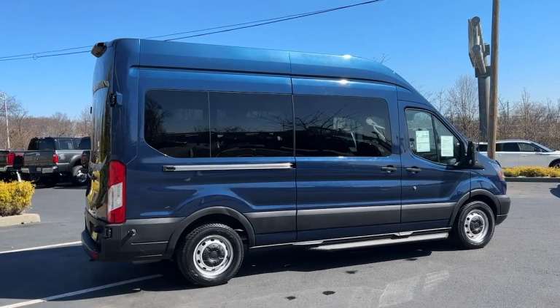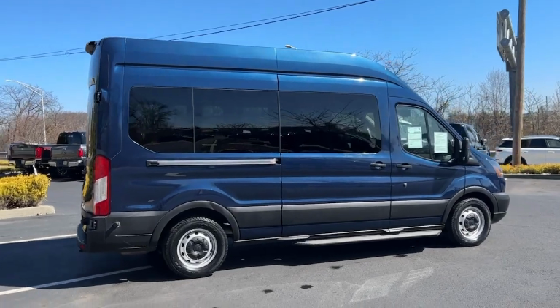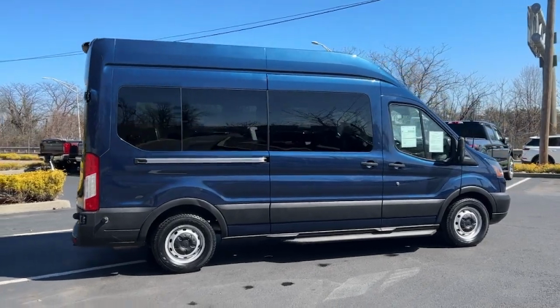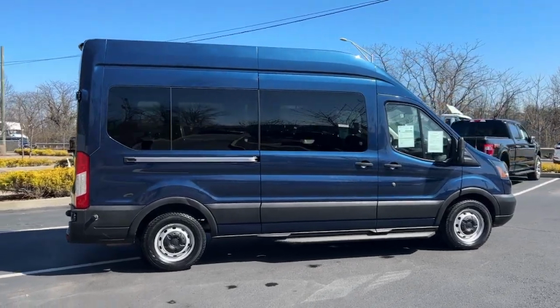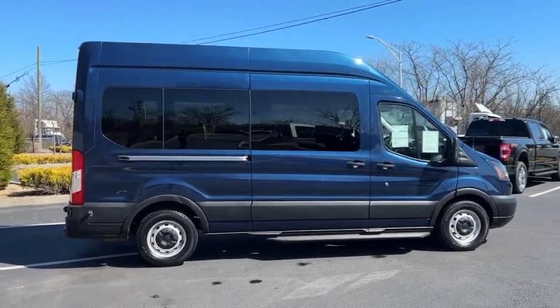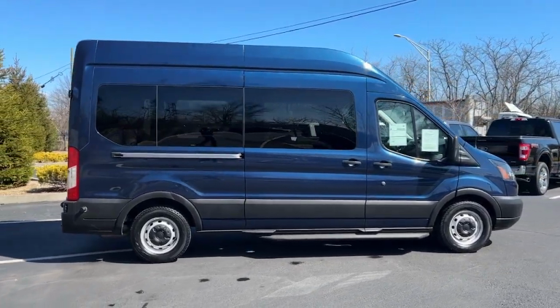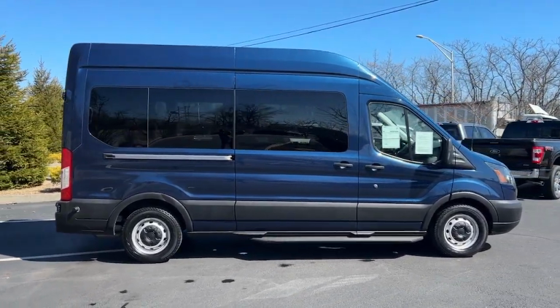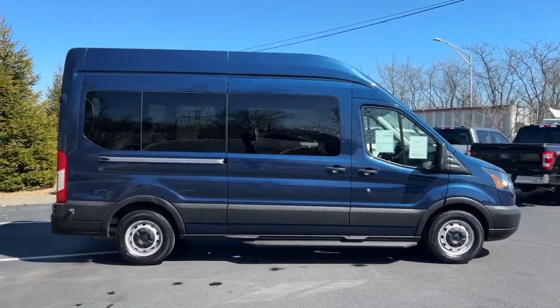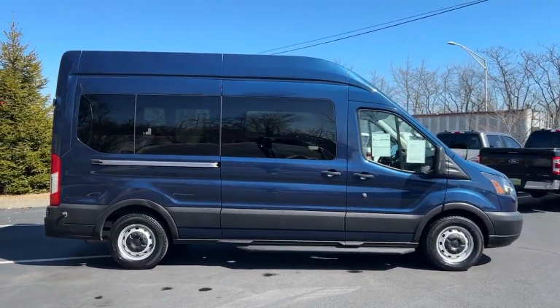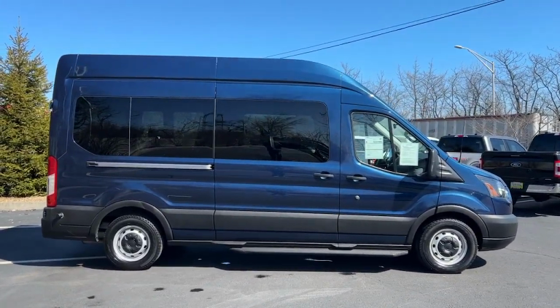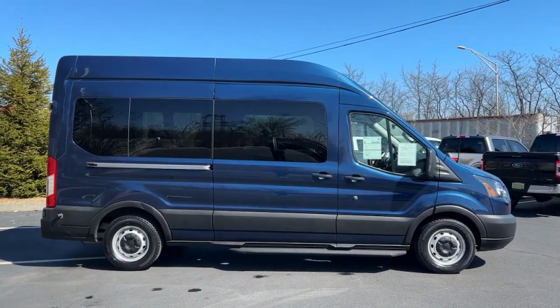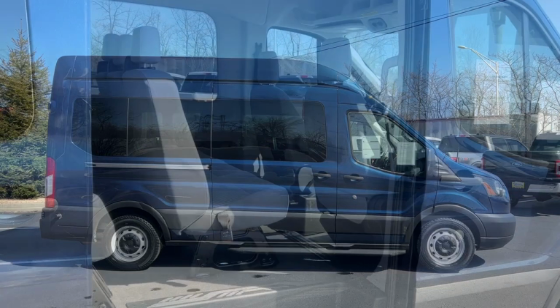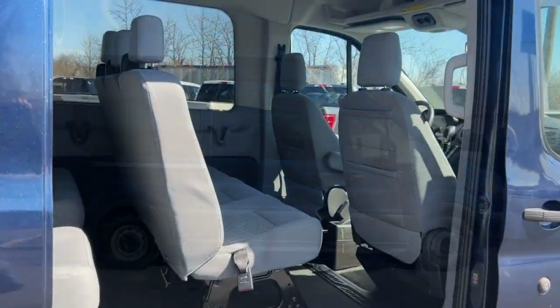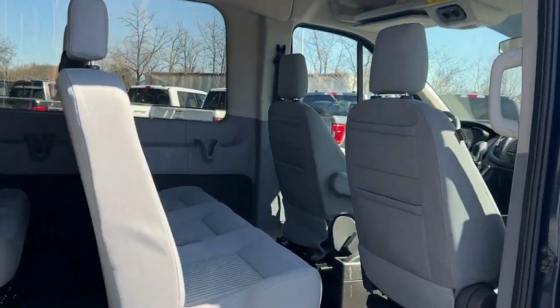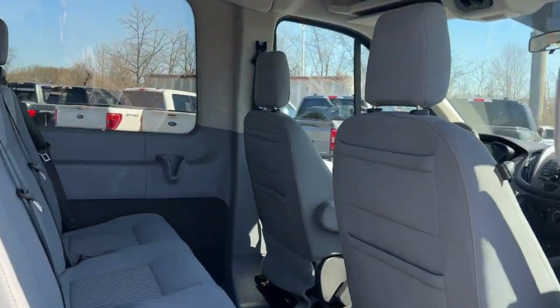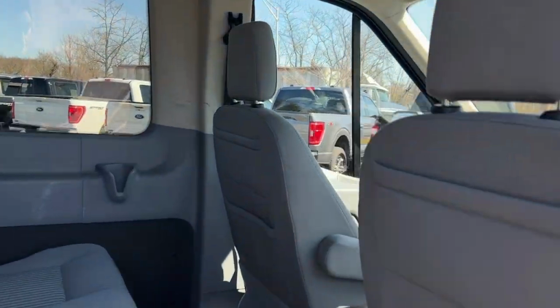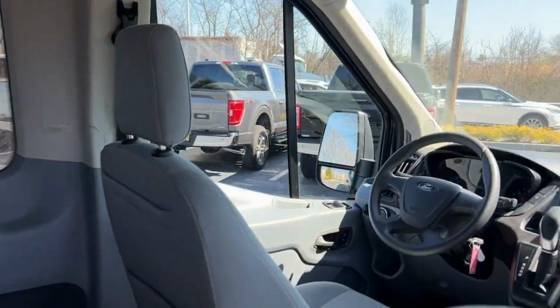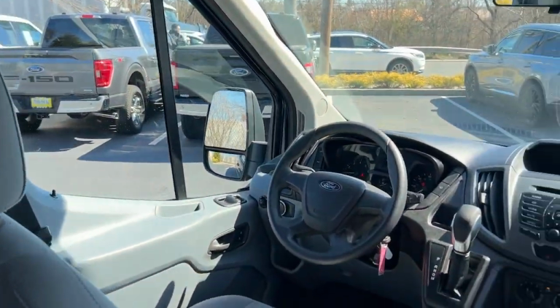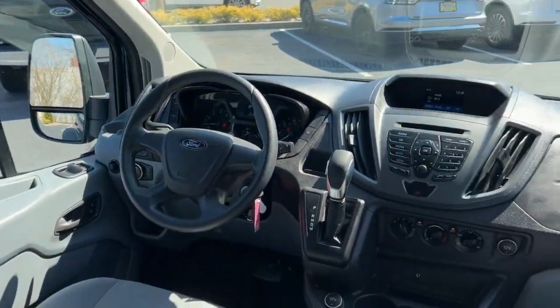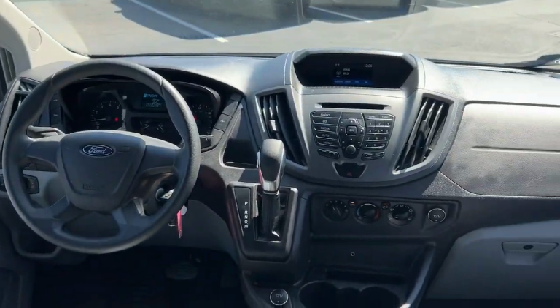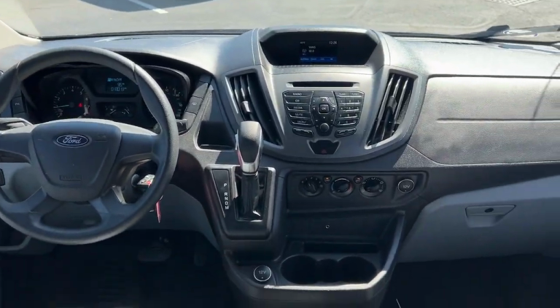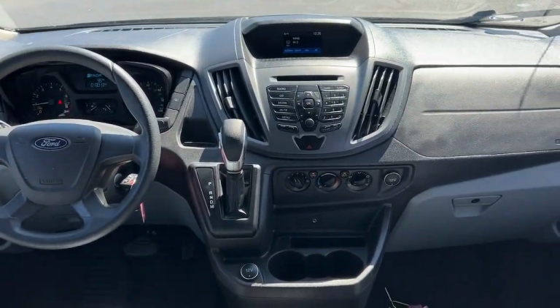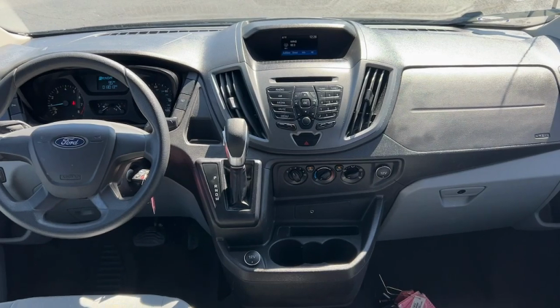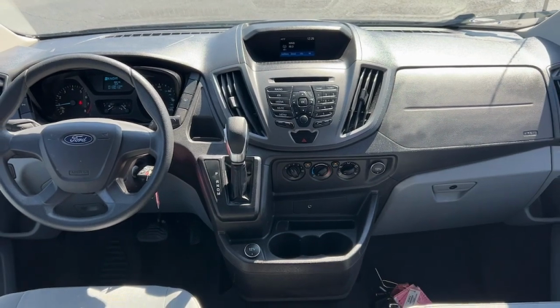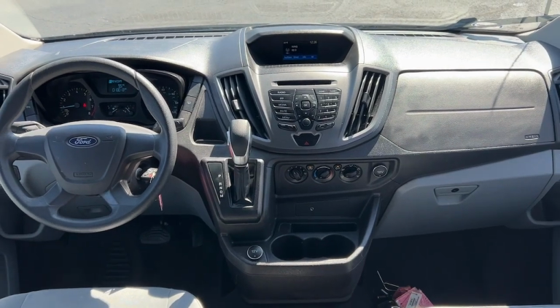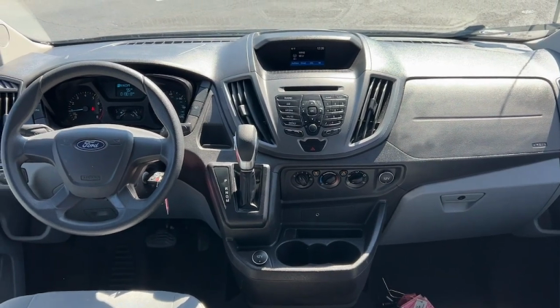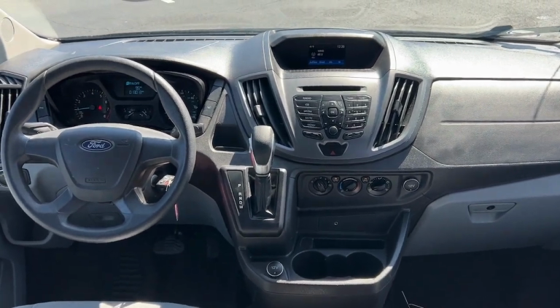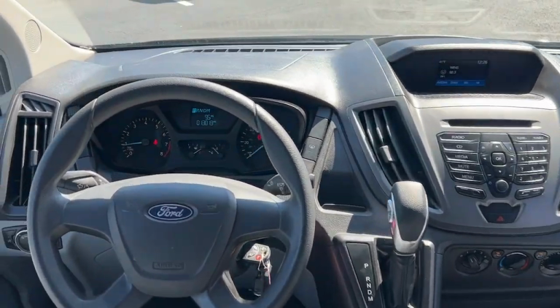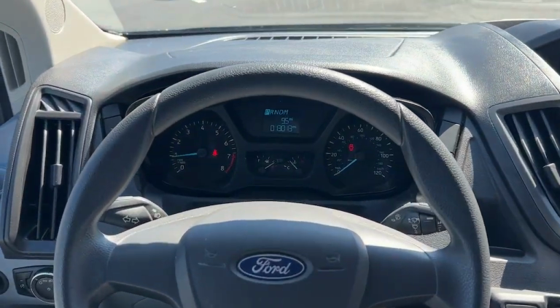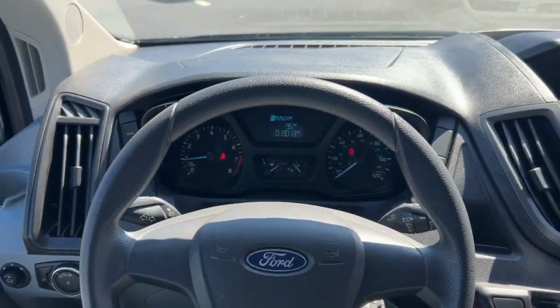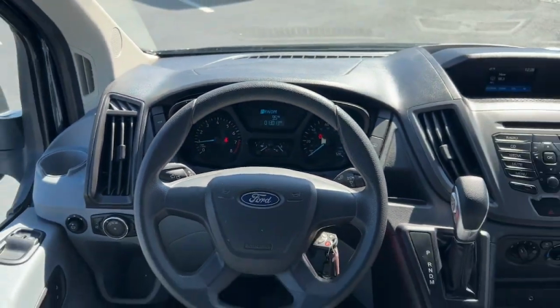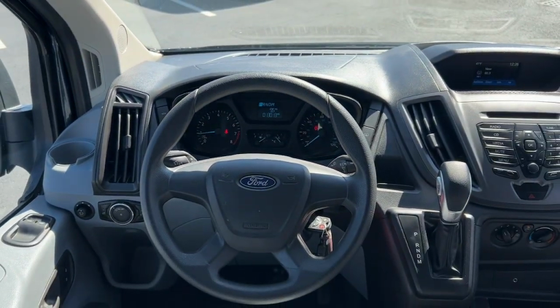These are just some of the great options this vehicle comes with: keyless entry, steering wheel audio controls, third row seat, rear AC, alarm, electronic stability control, running boards, intermittent wipers, traction control, and tire pressure monitoring system.